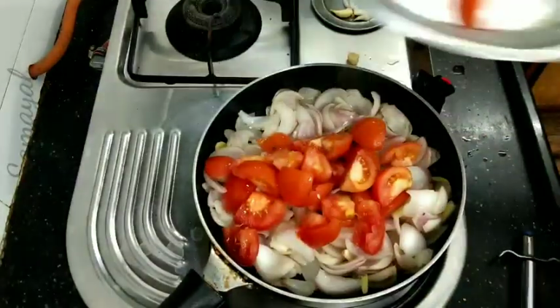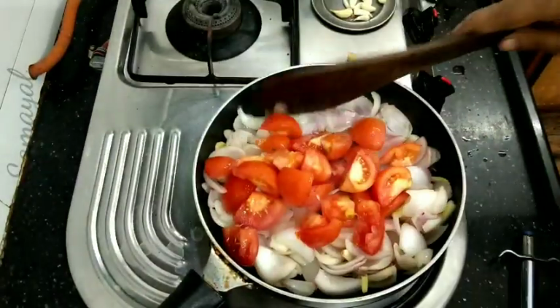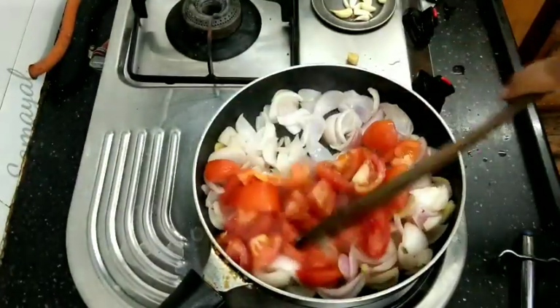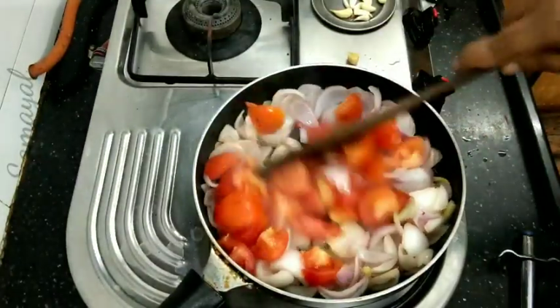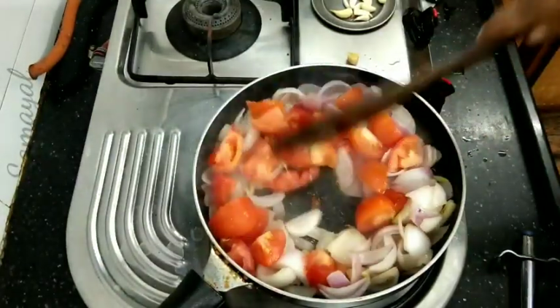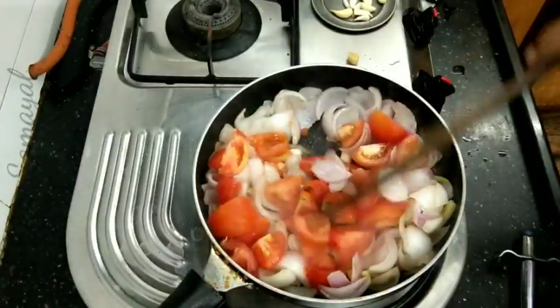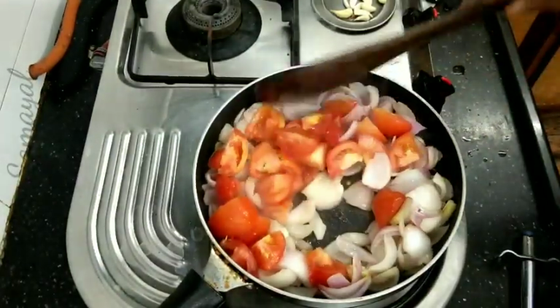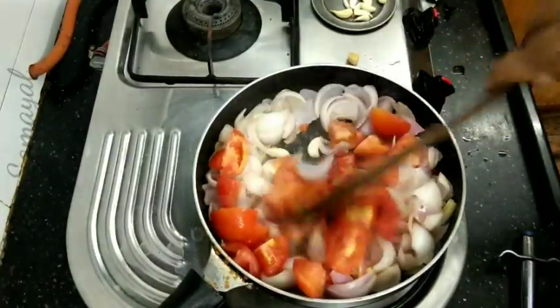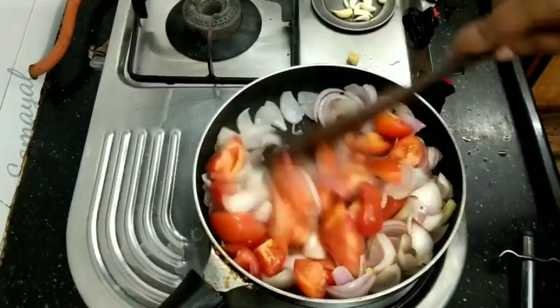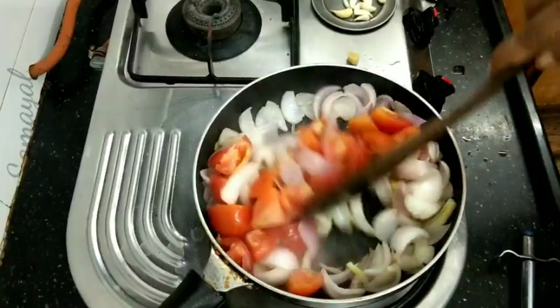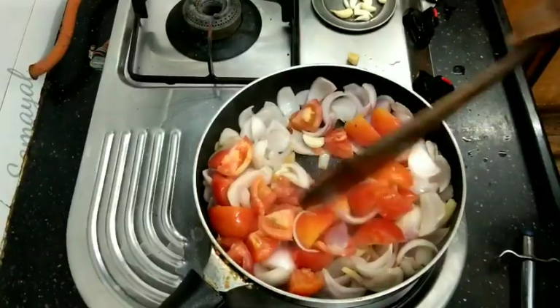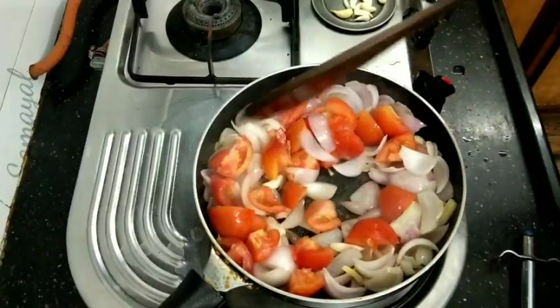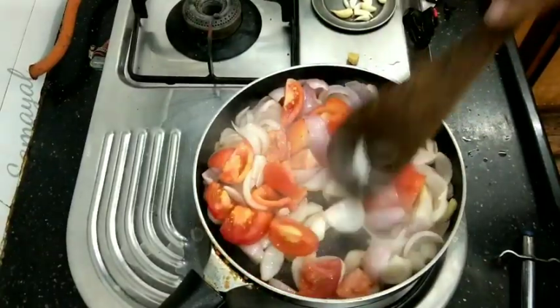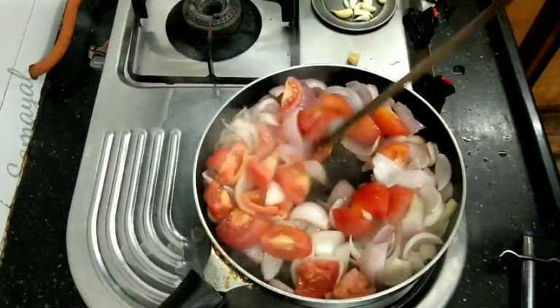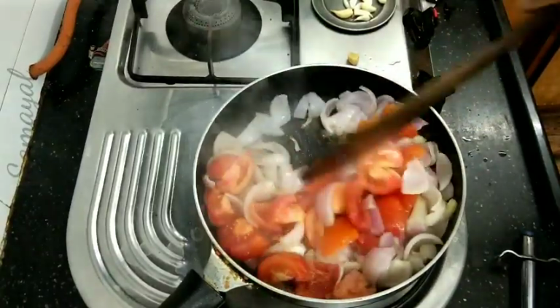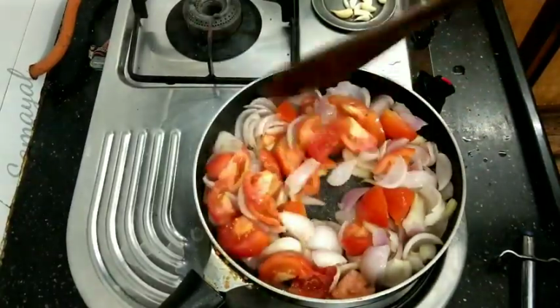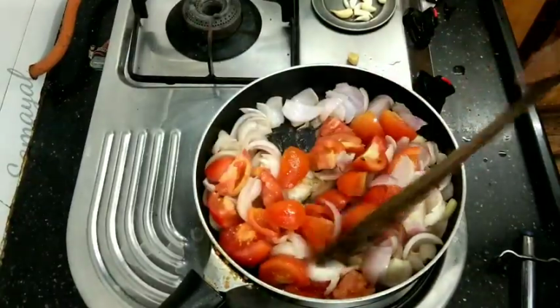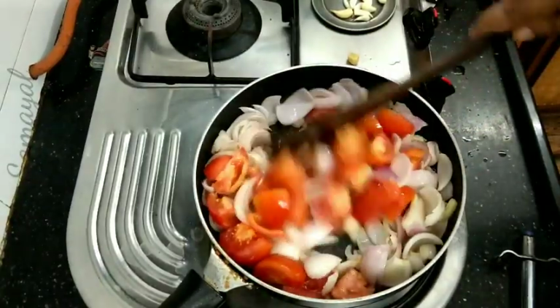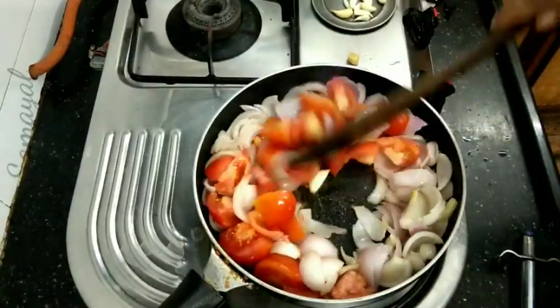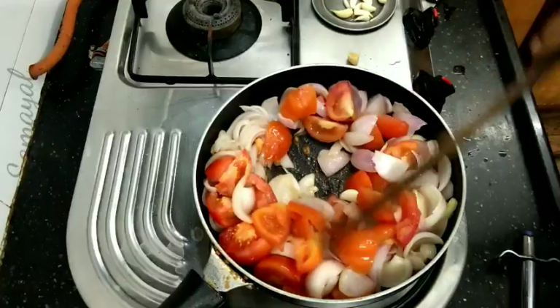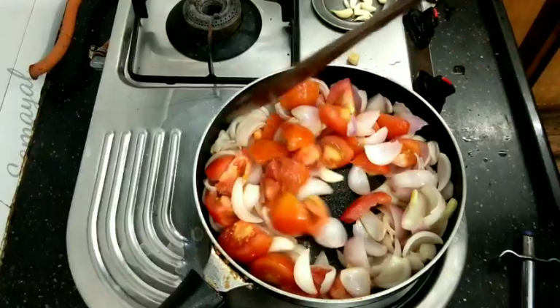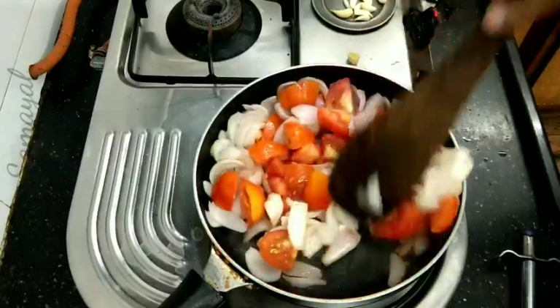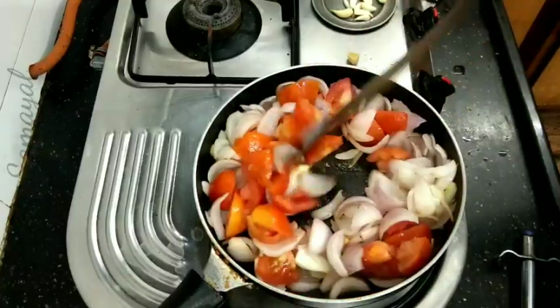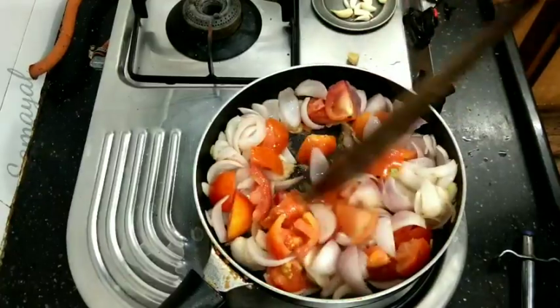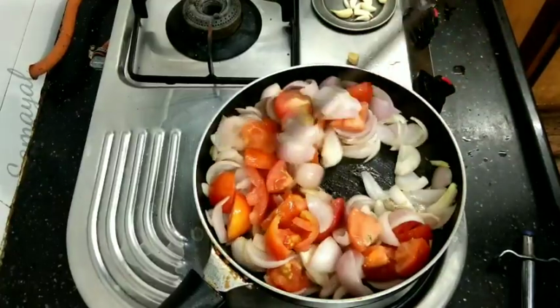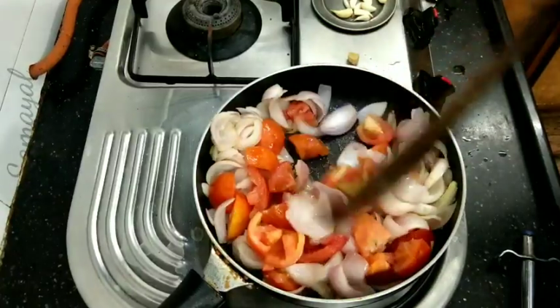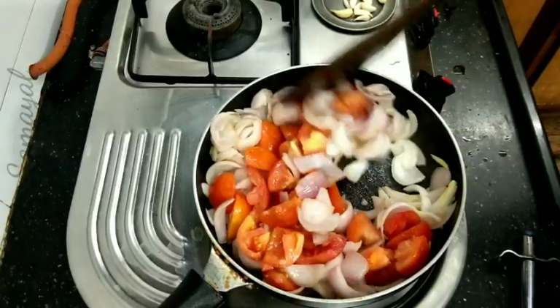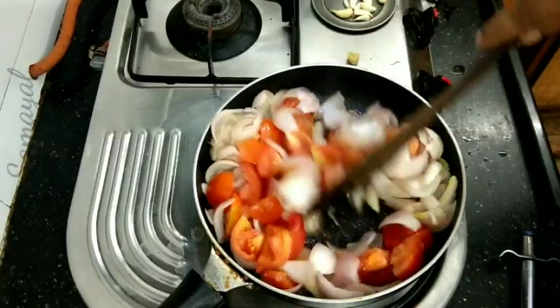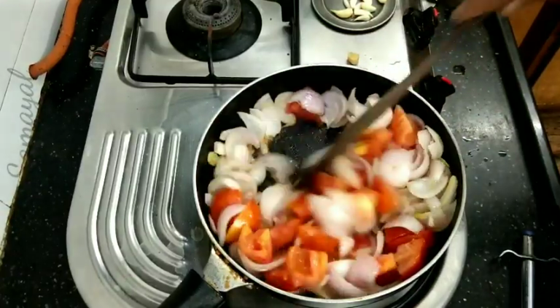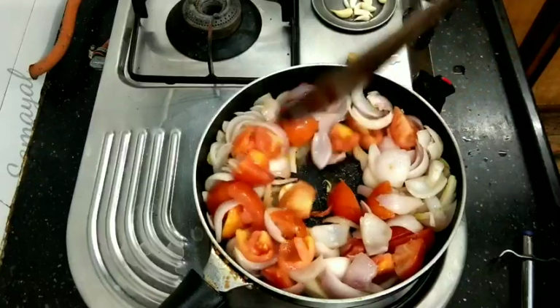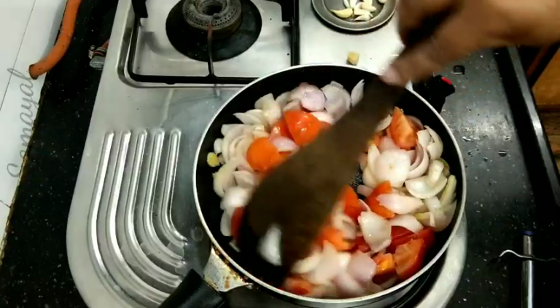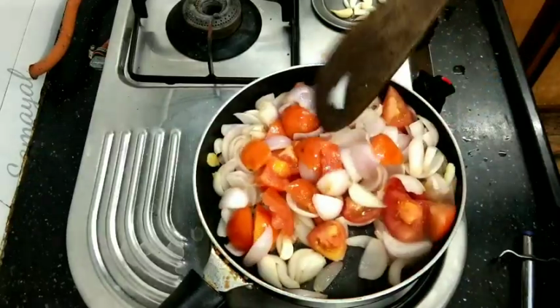Put a vengayam in 4 pieces. I have to use 3 medium-sized vengayas. We have to make a good dish. Get the whole dish ready.